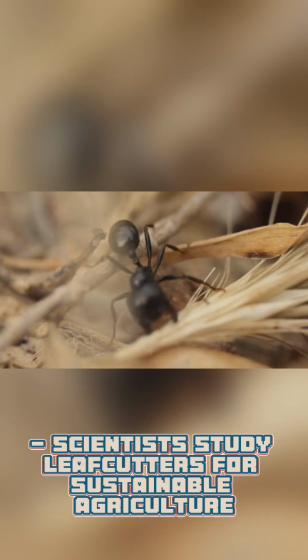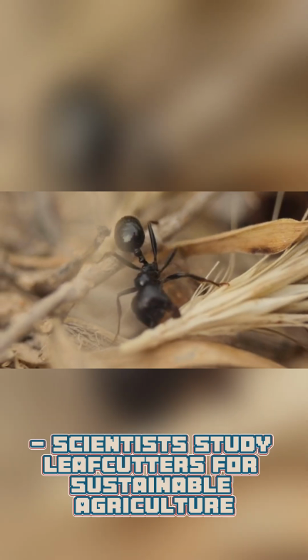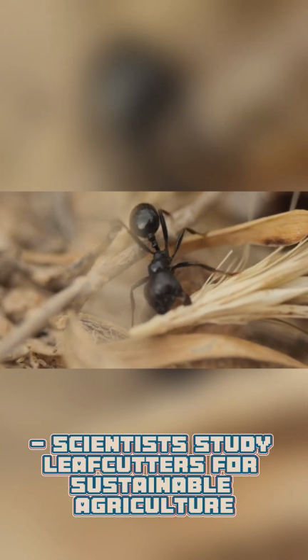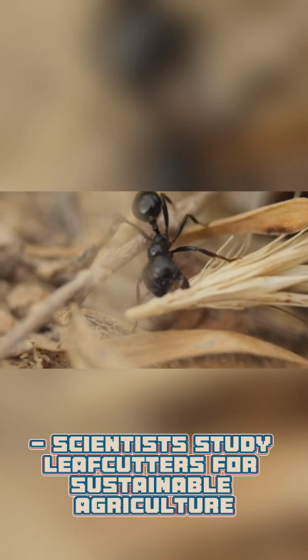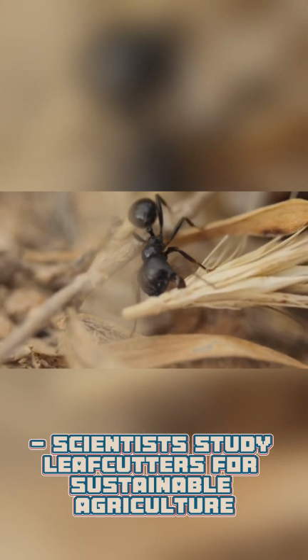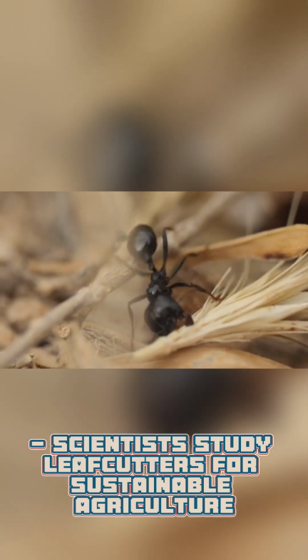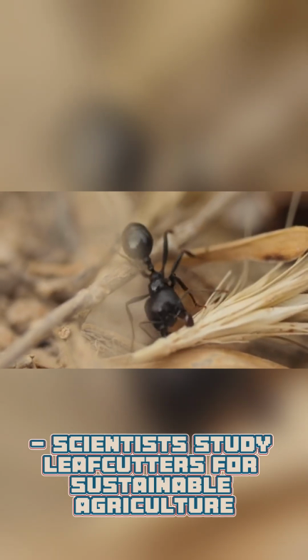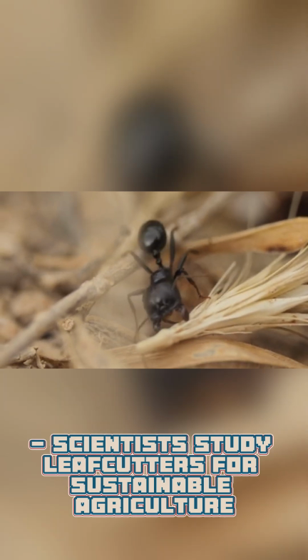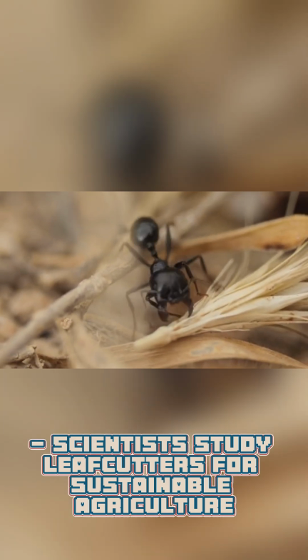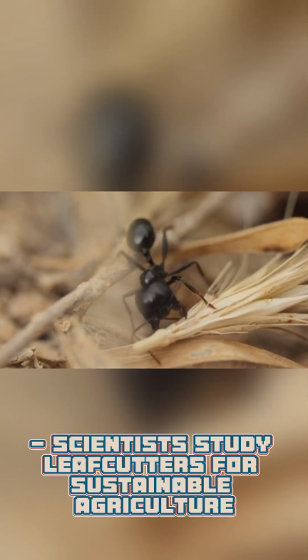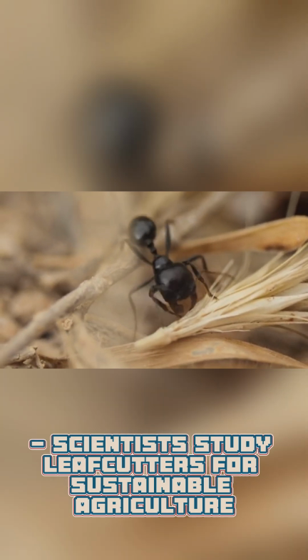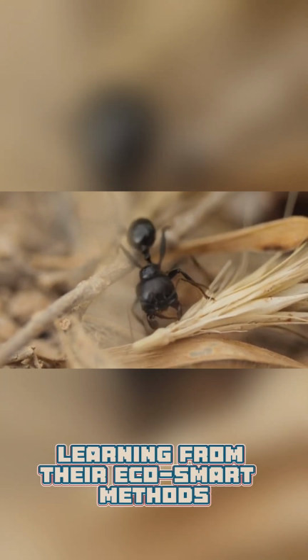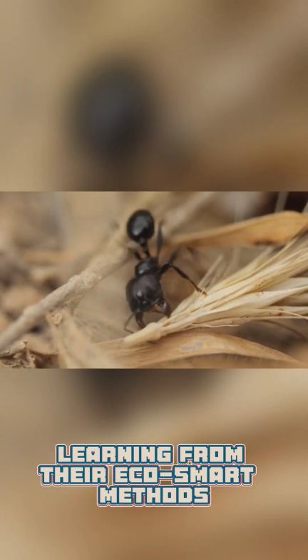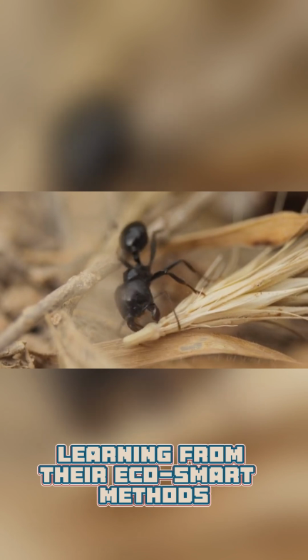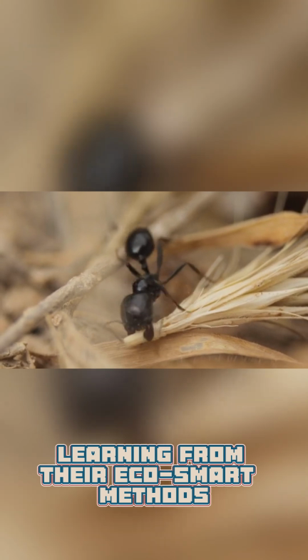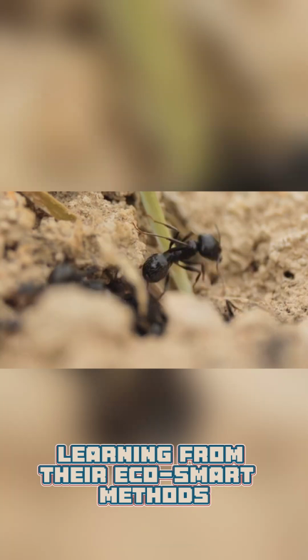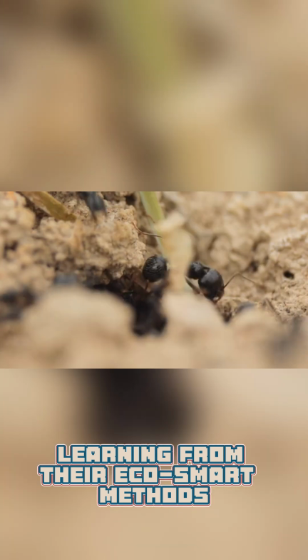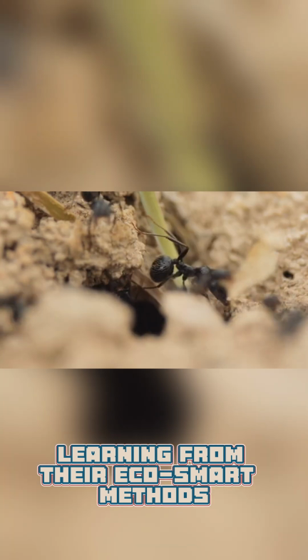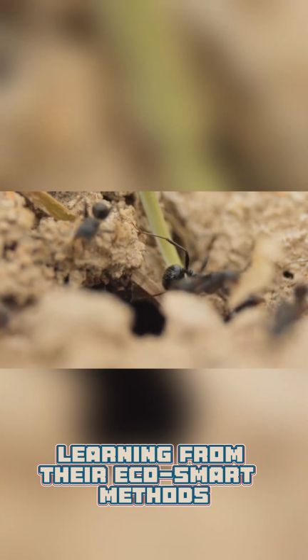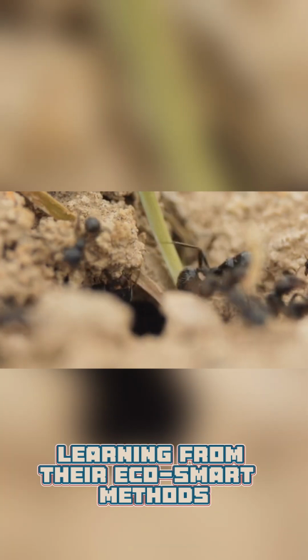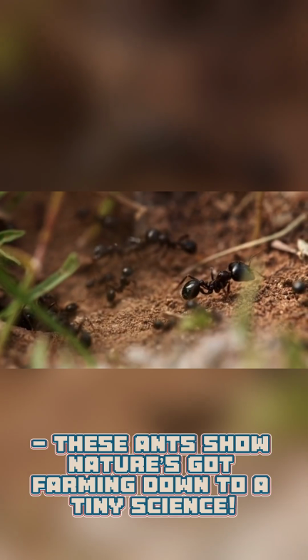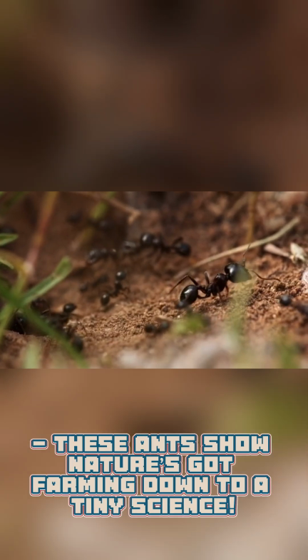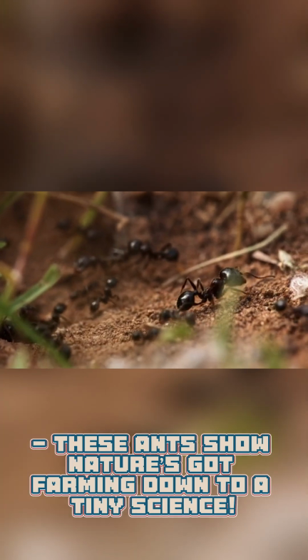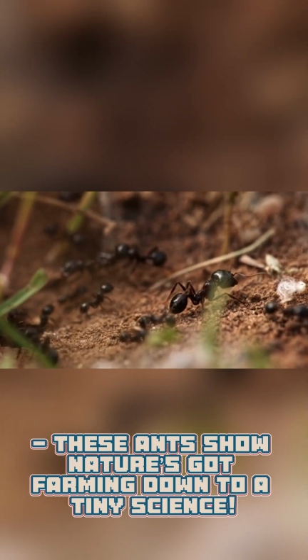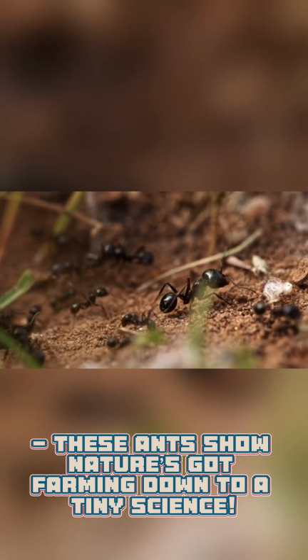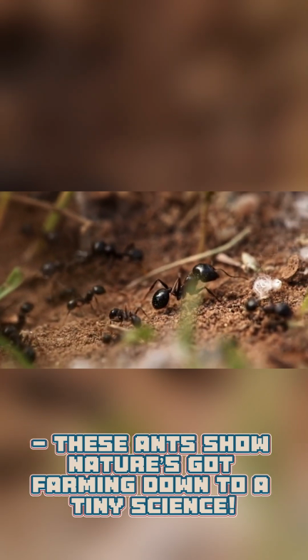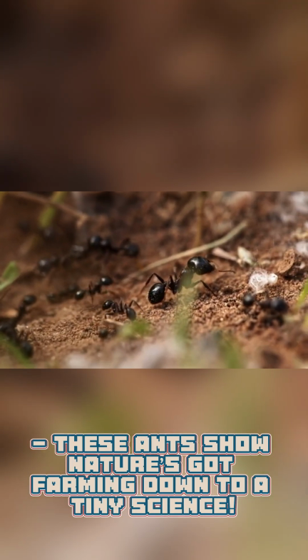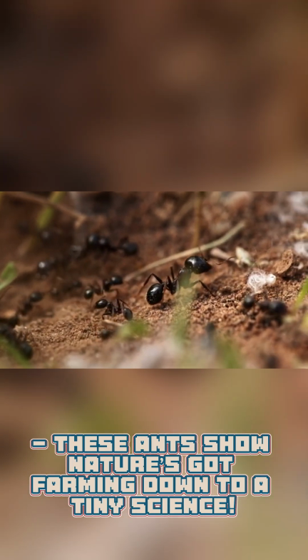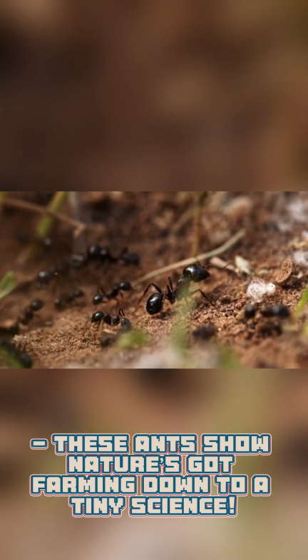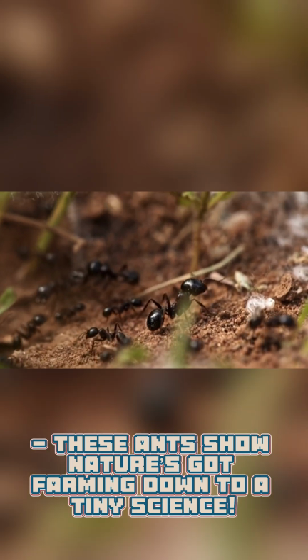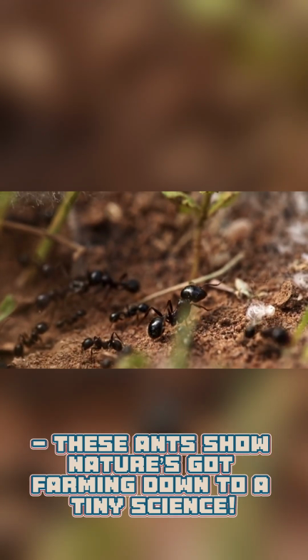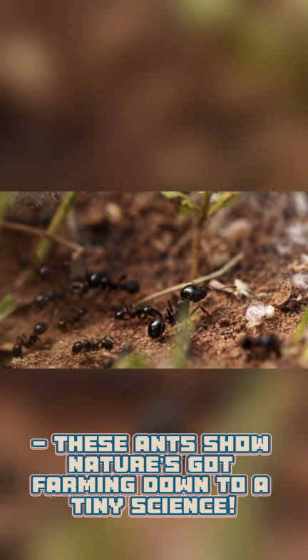Scientists study leaf cutters for sustainable agriculture, learning from their eco-smart methods. These ants show nature's got farming down to a tiny science.